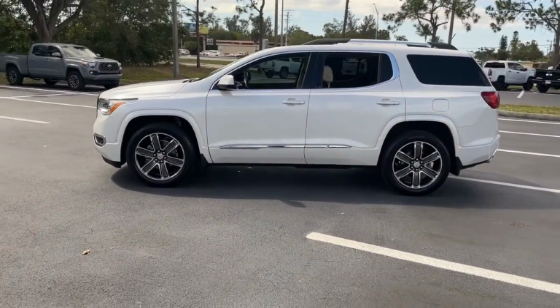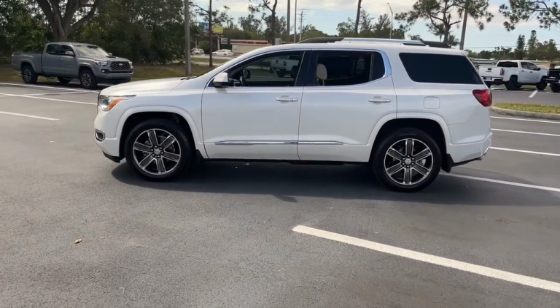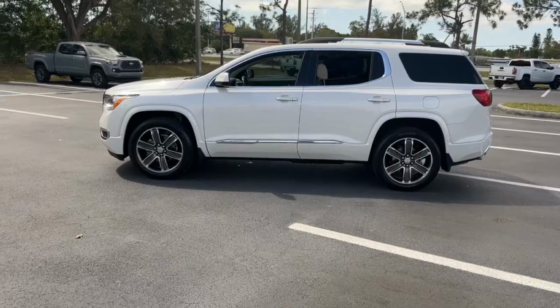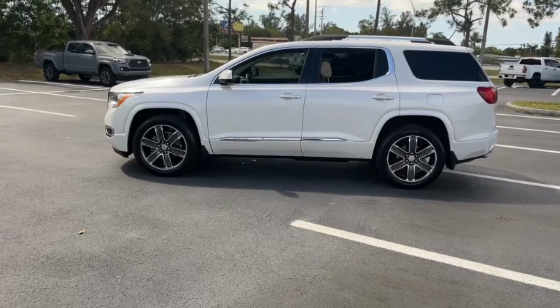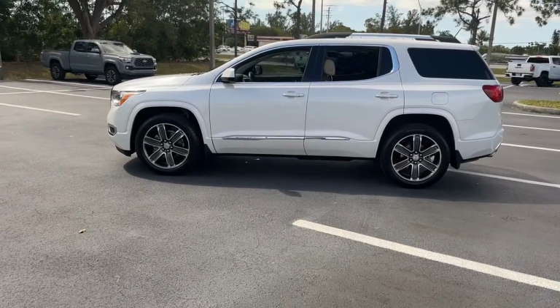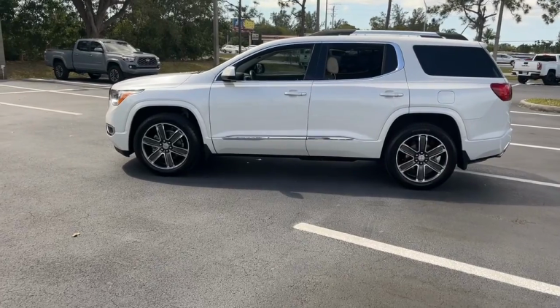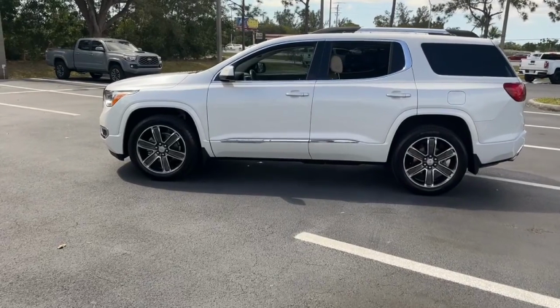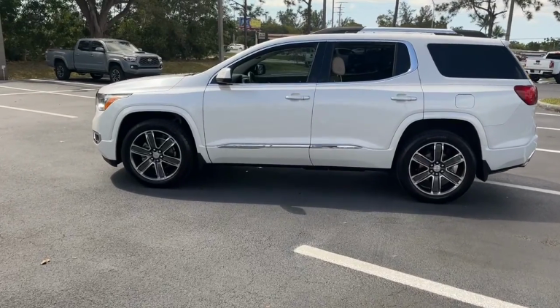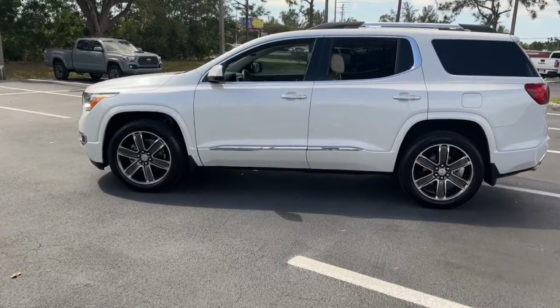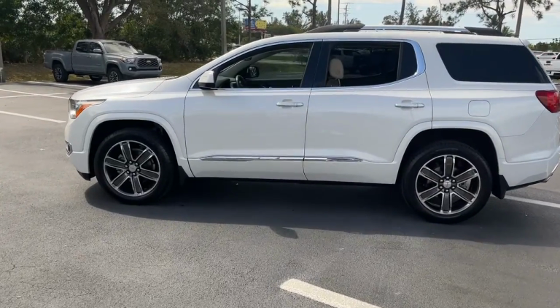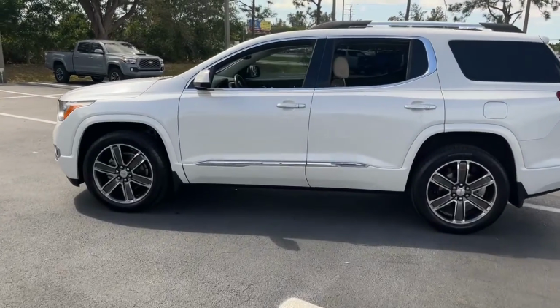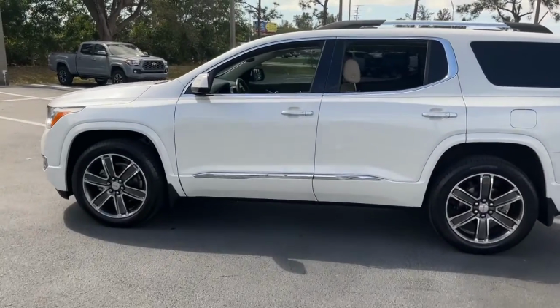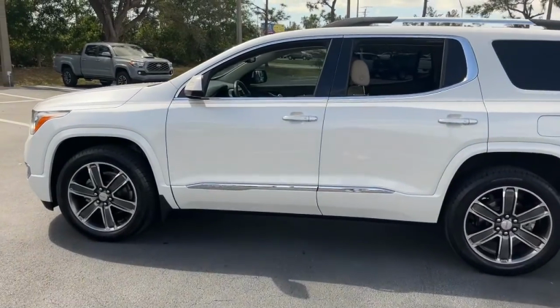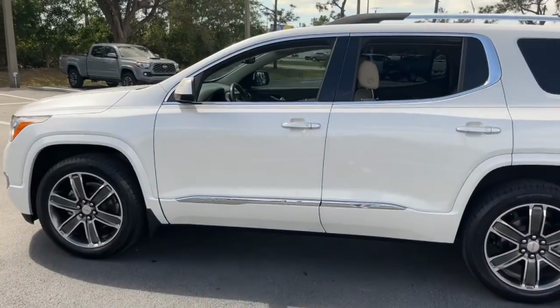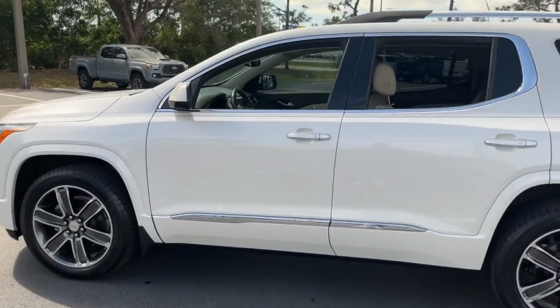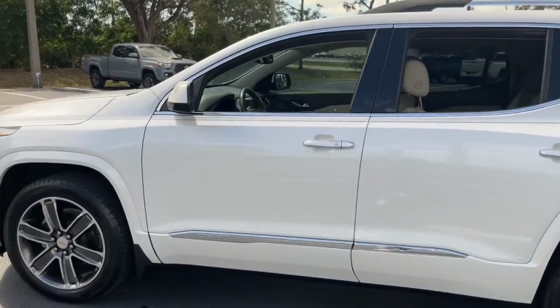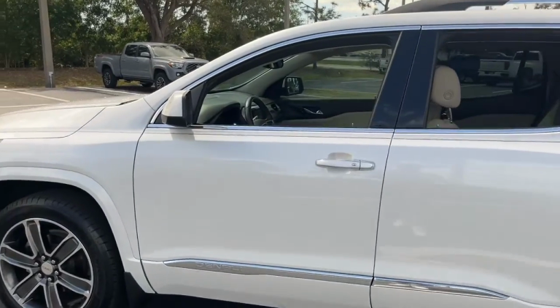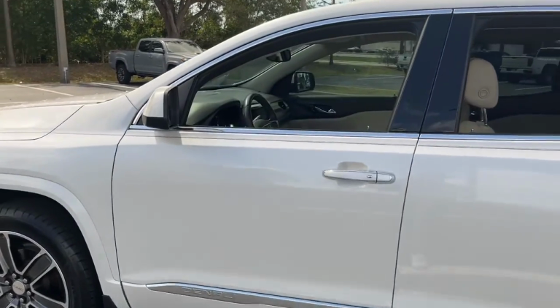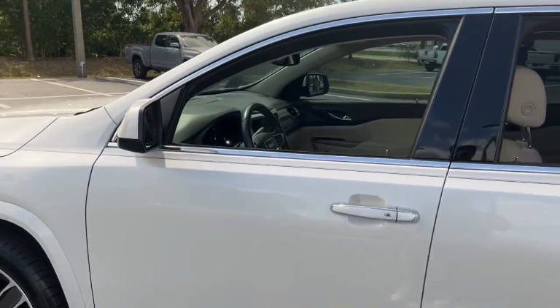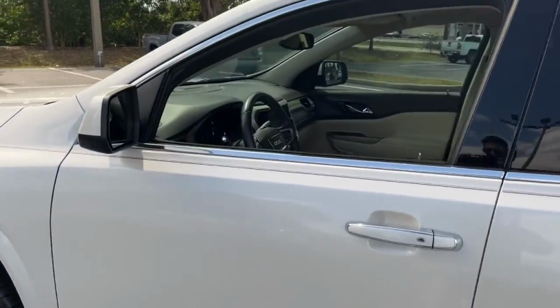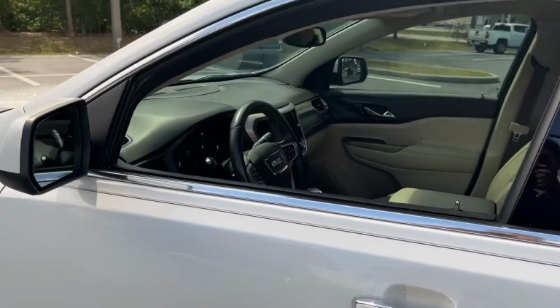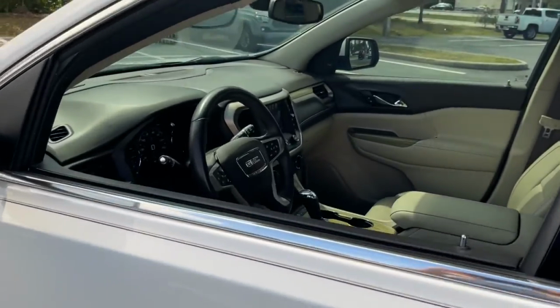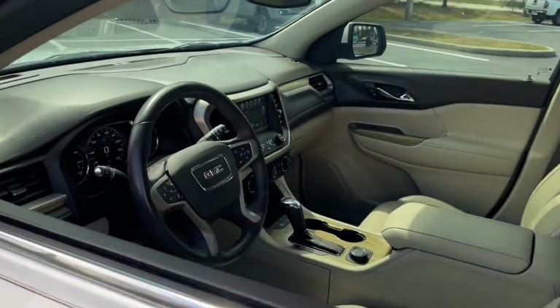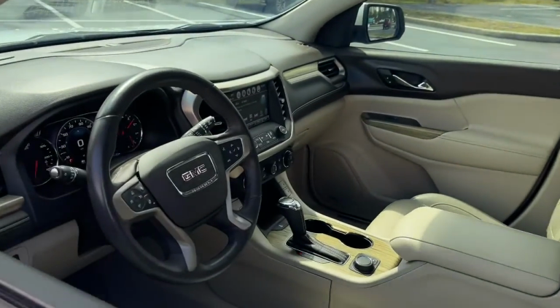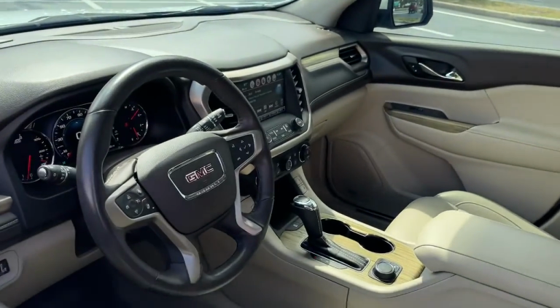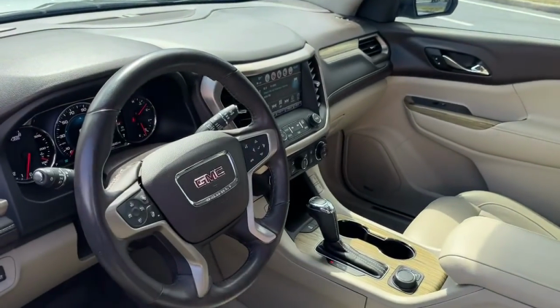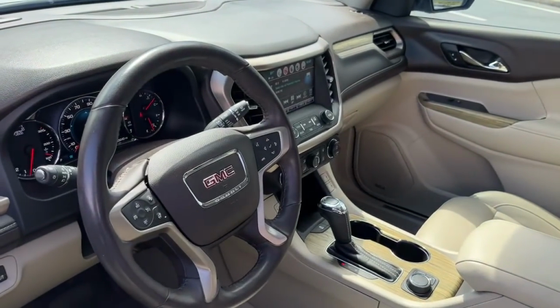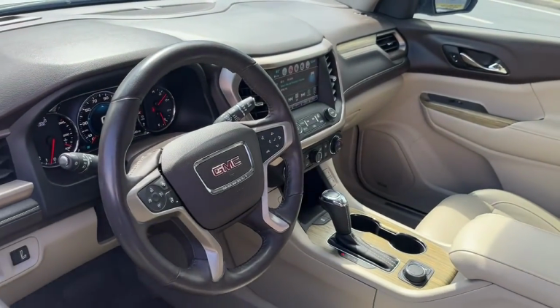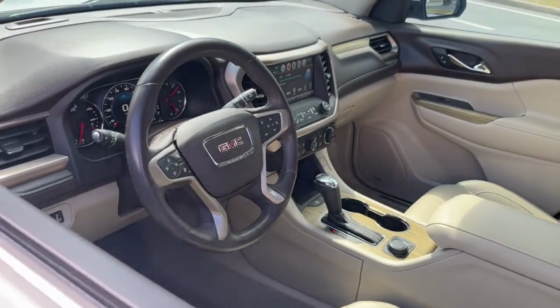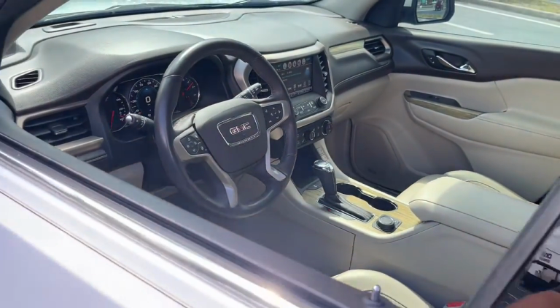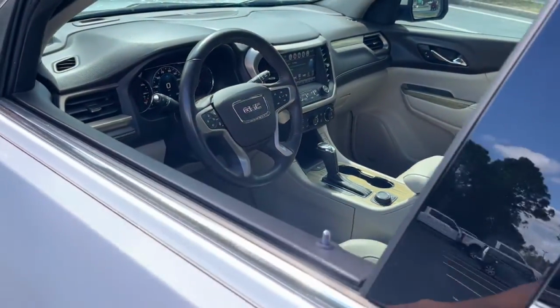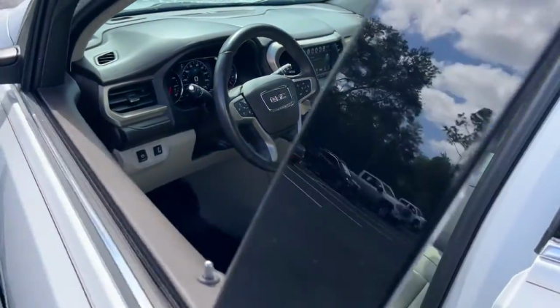You'll love the advanced safety features, quiet cabin, and responsive handling this vehicle has to offer. These are just some of the great options this vehicle comes with.